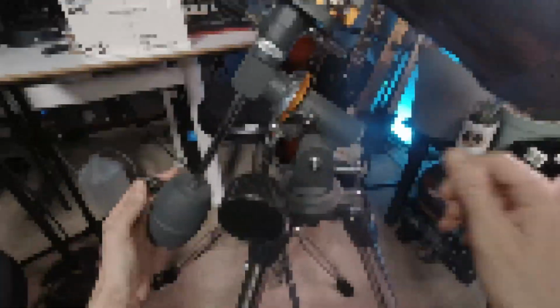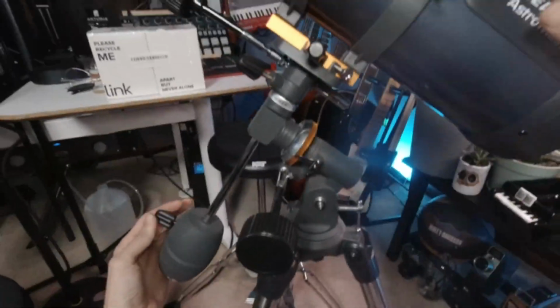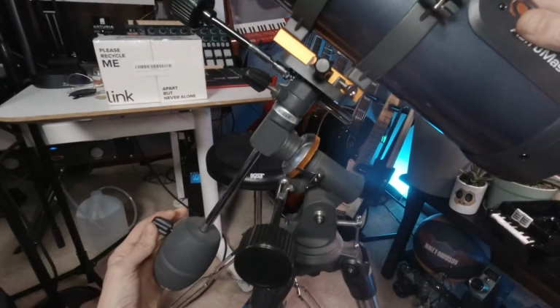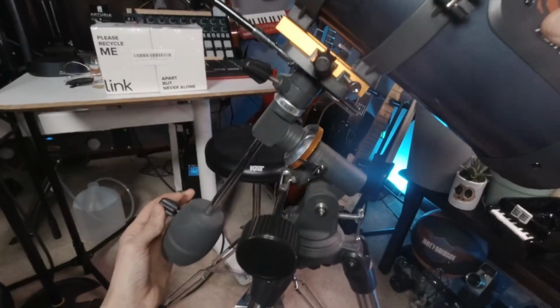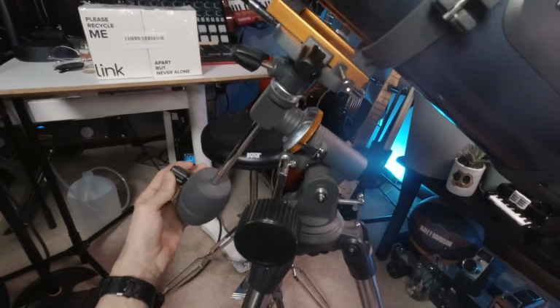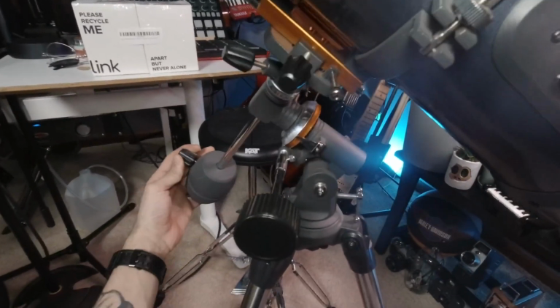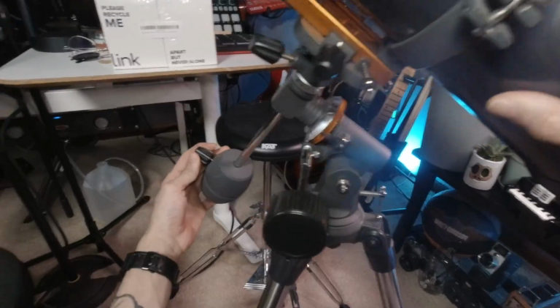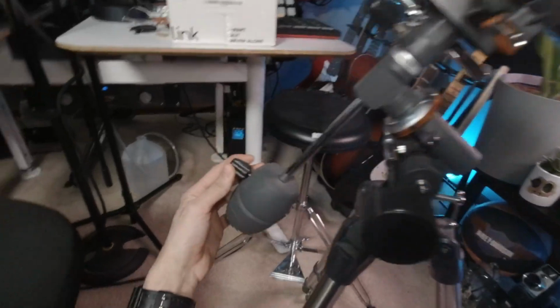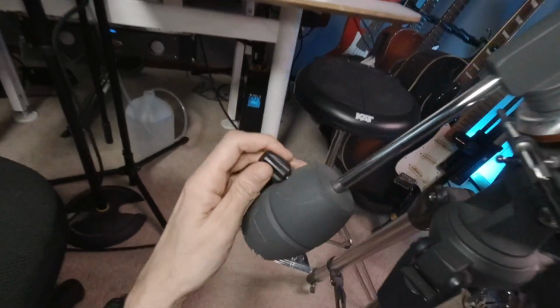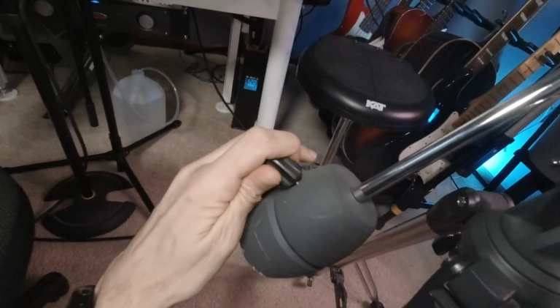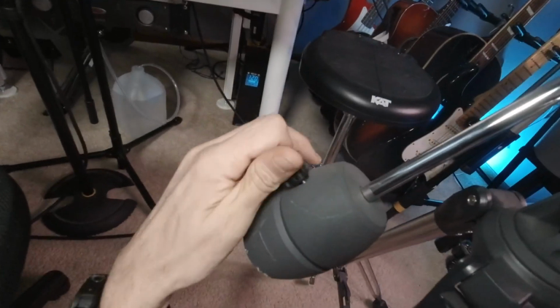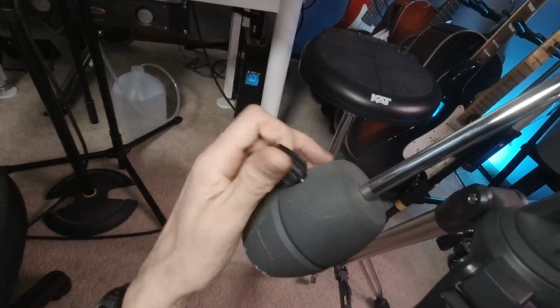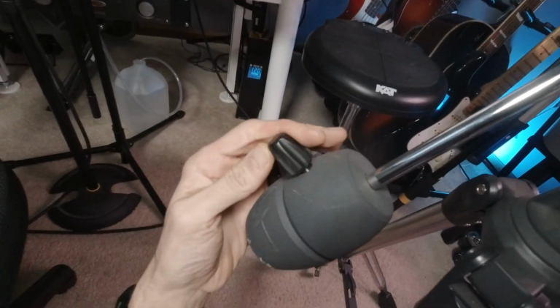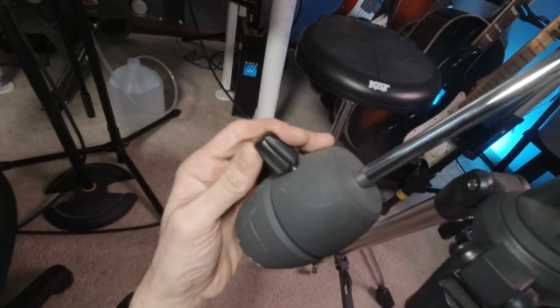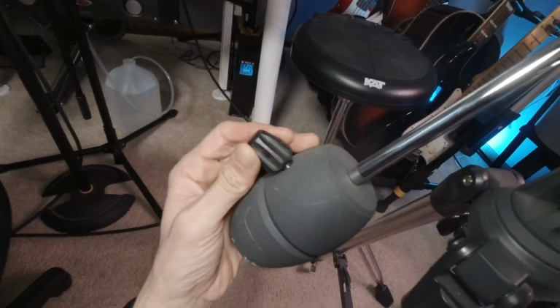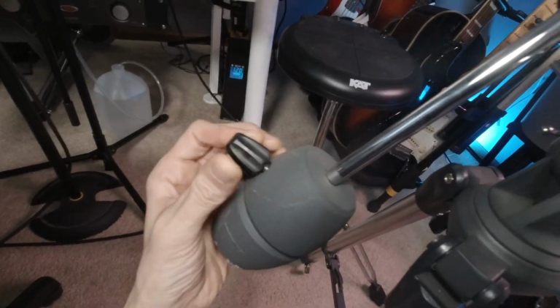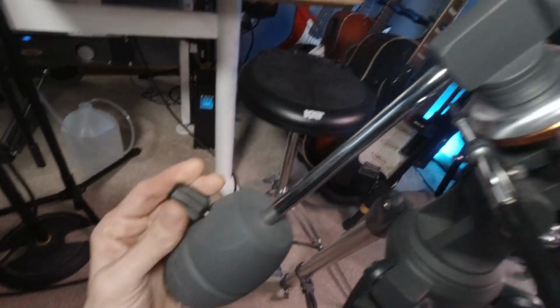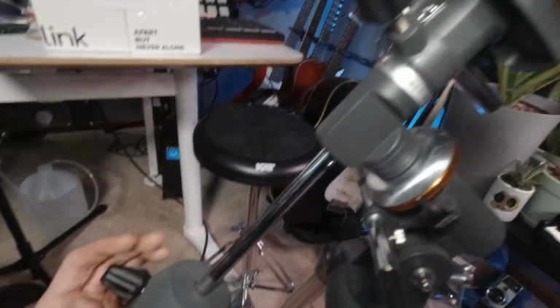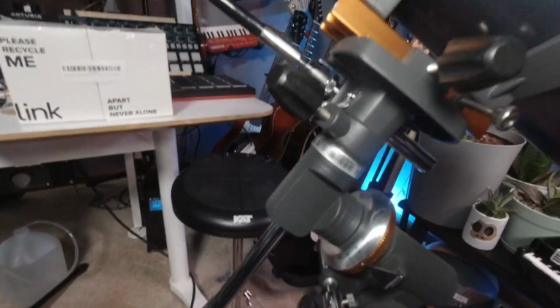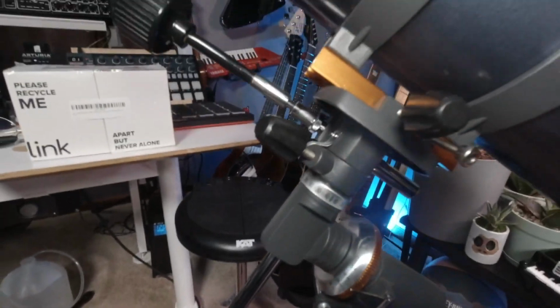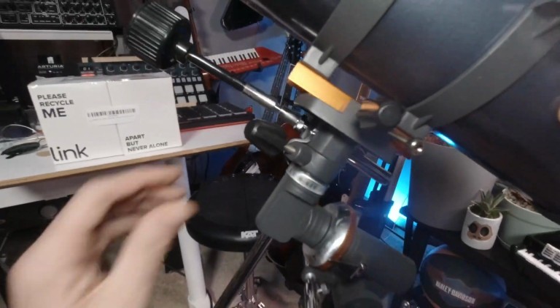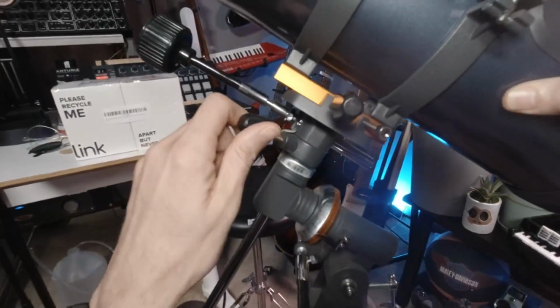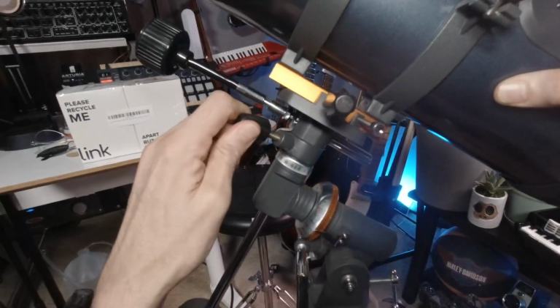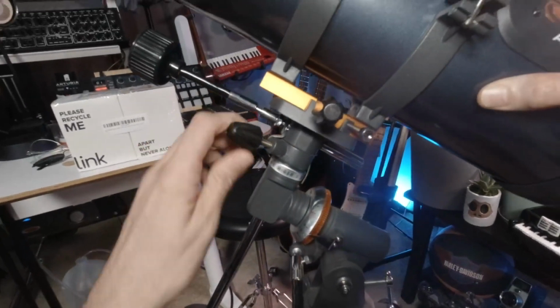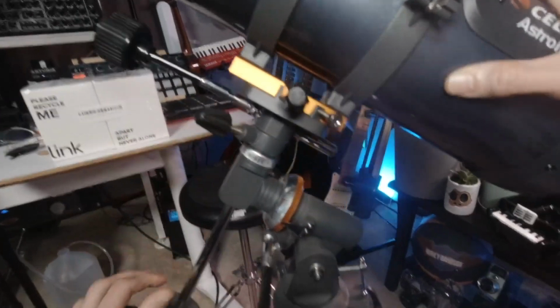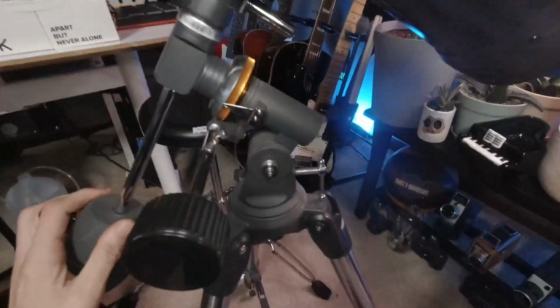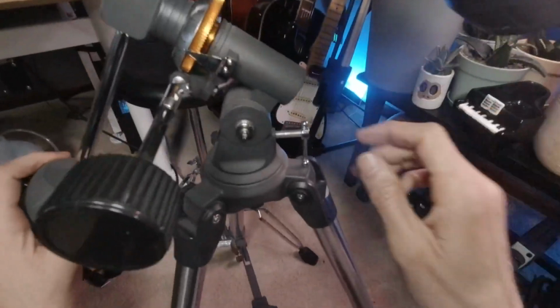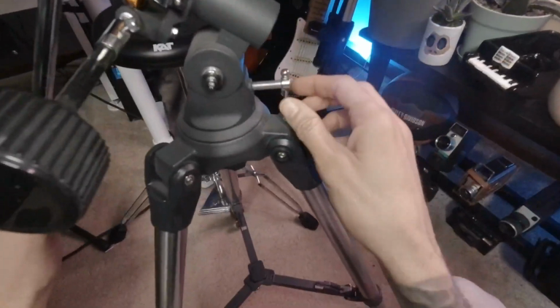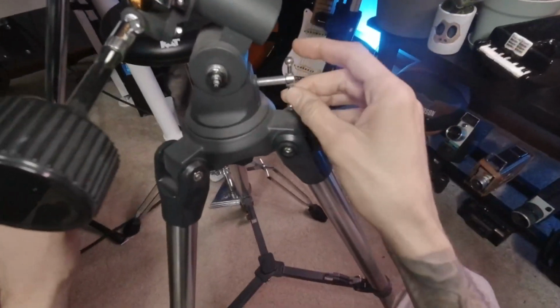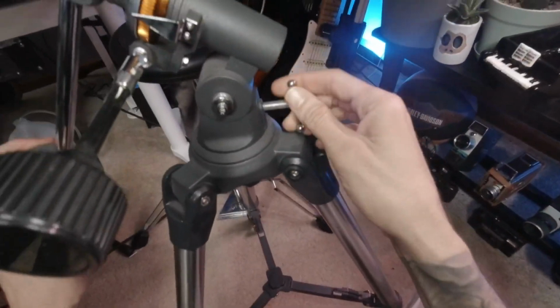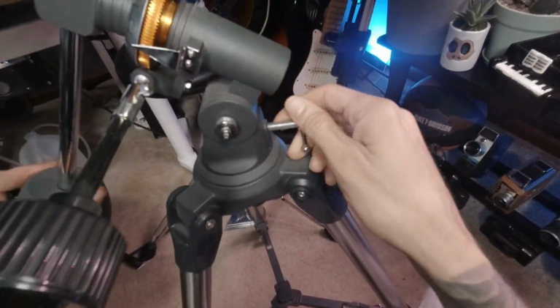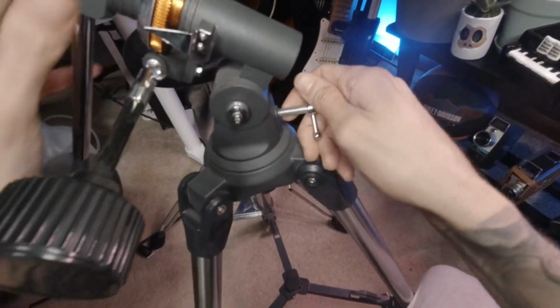The mount can be finicky at first, but for the price it's hard to beat the combination of performance and ease of use that this telescope provides. Overall, I would highly recommend it.